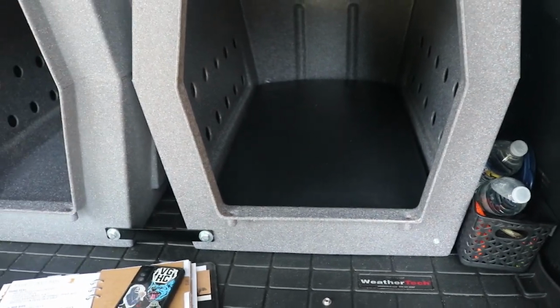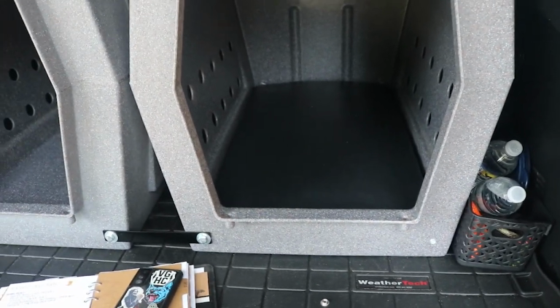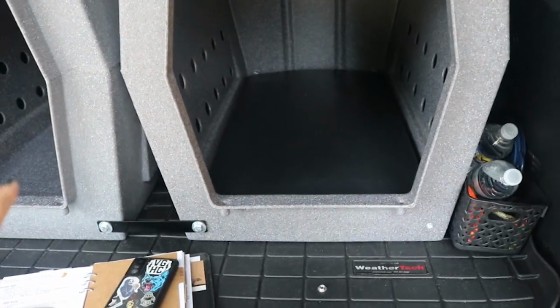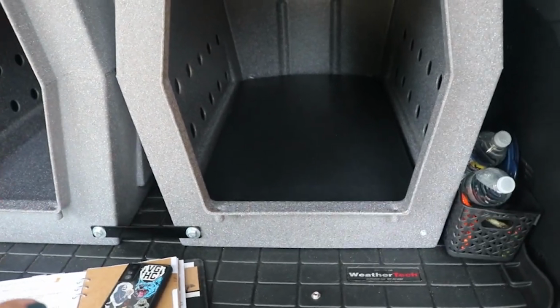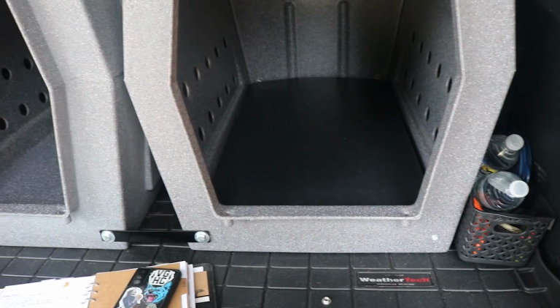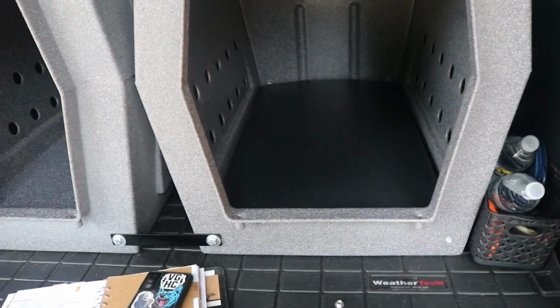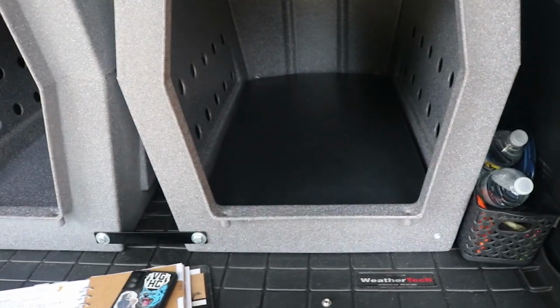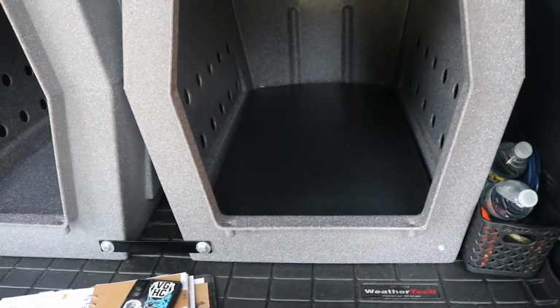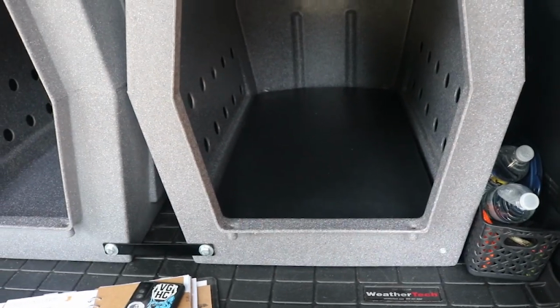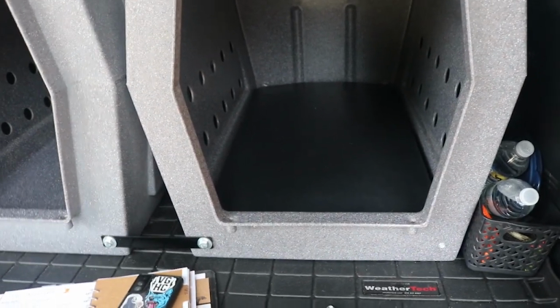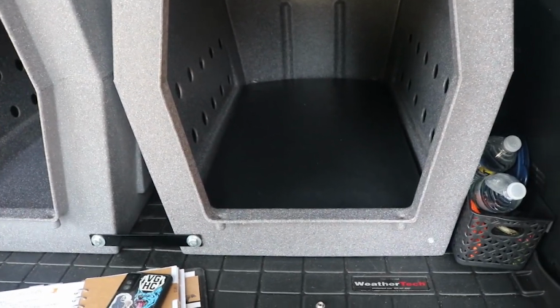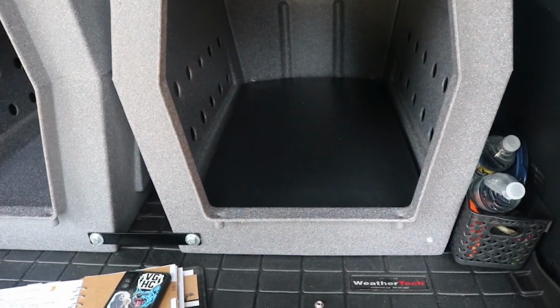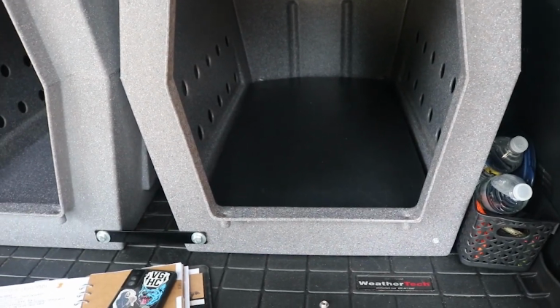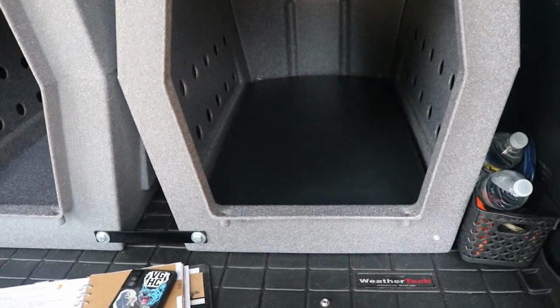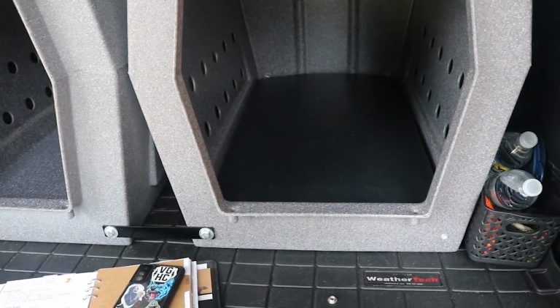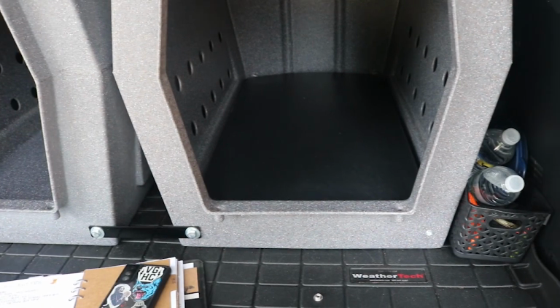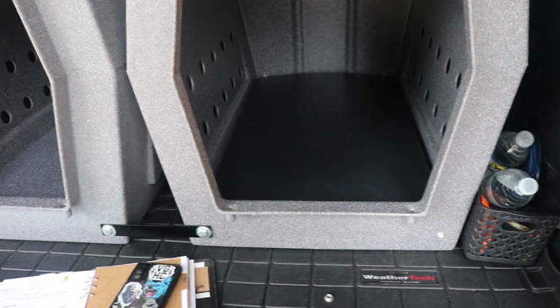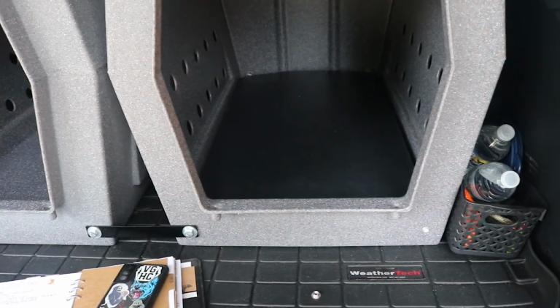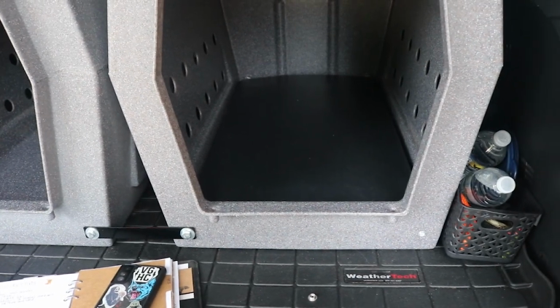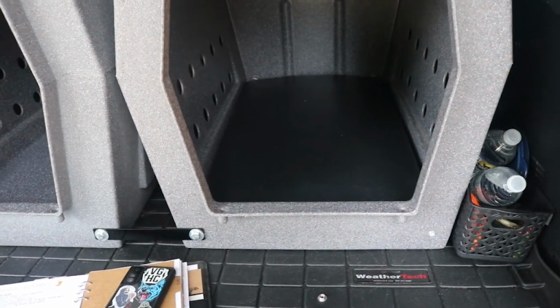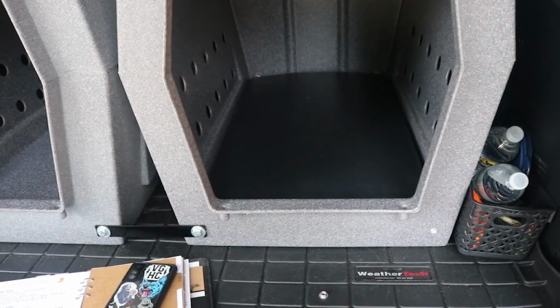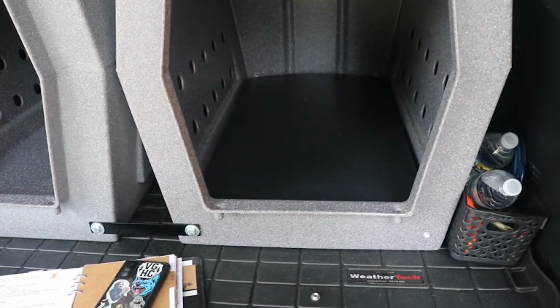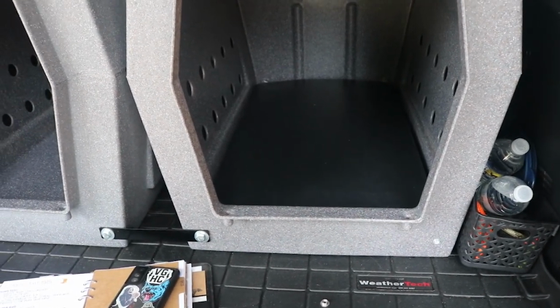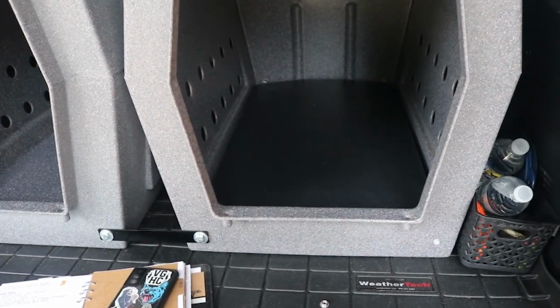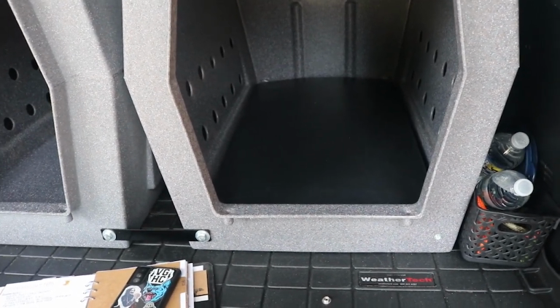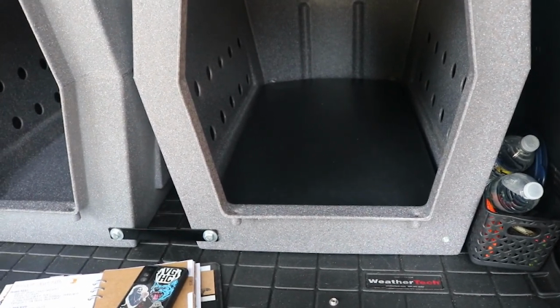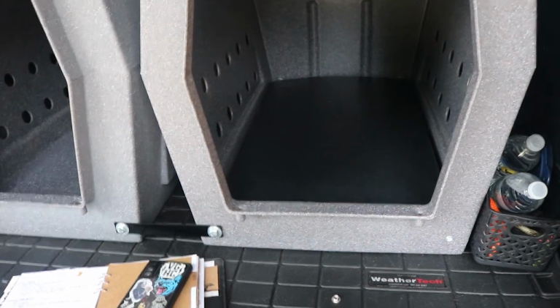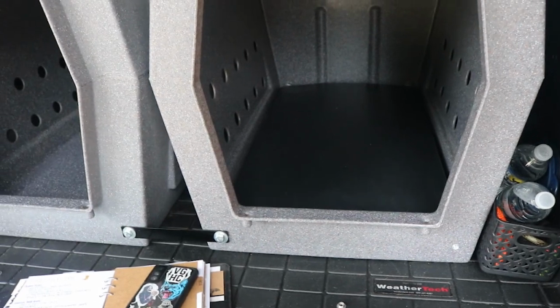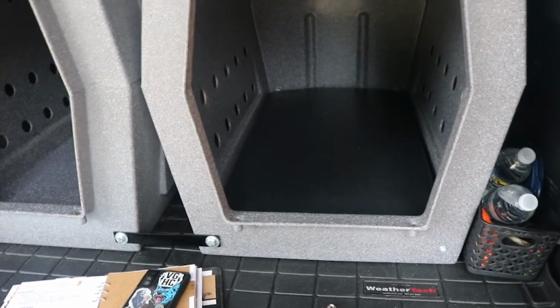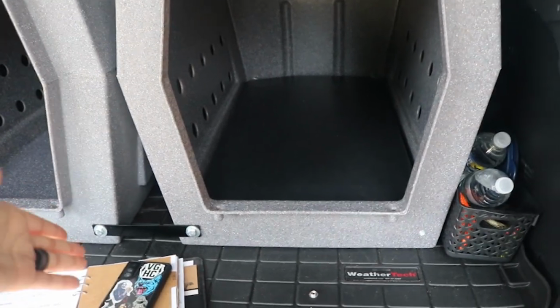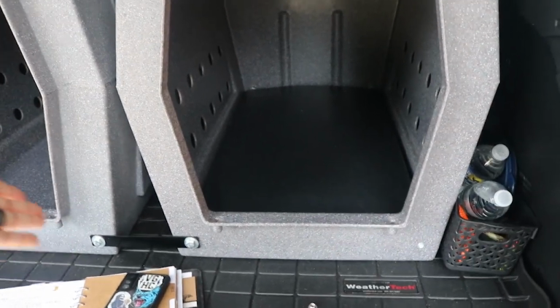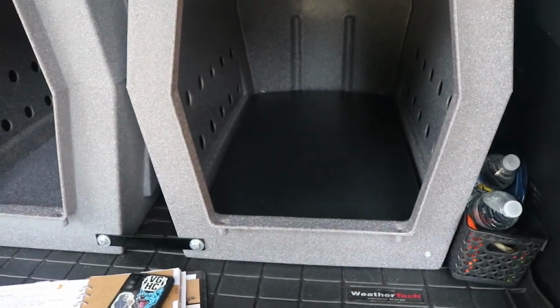I truly cannot recommend these pads enough. I'll go inside and show you Juno's in the wire crate too, because there are a few differences, but the functionality is very much the same — they can't get them up, so they can't chew them, and digging doesn't do any damage.